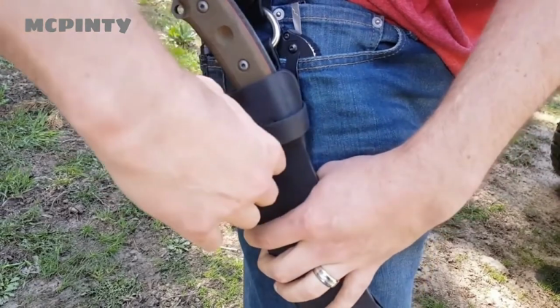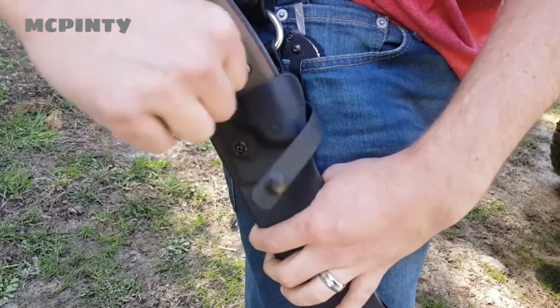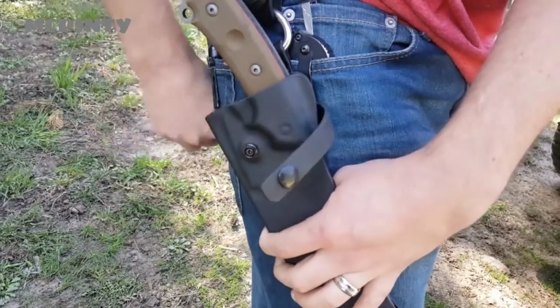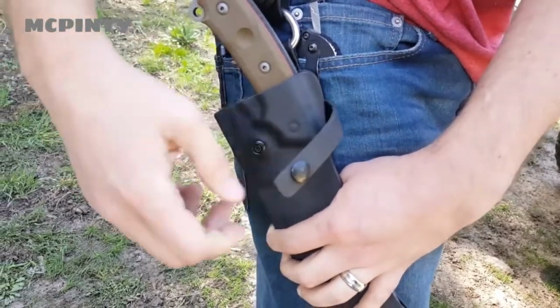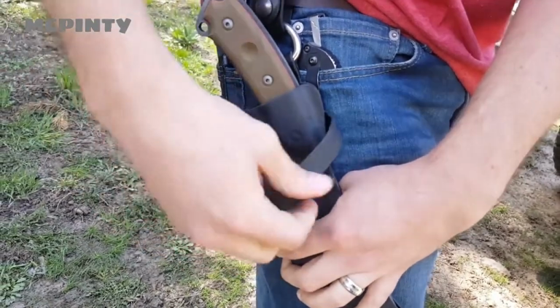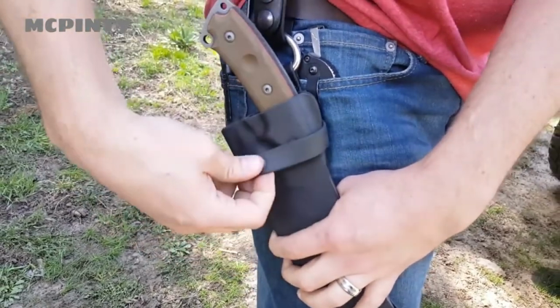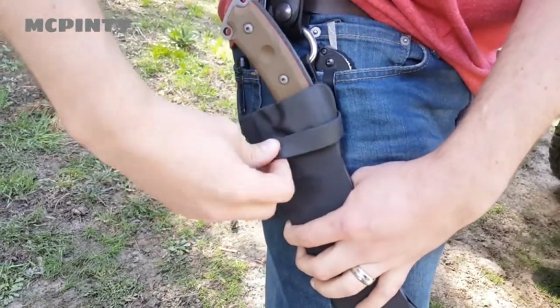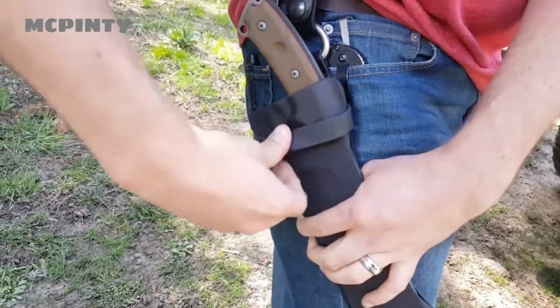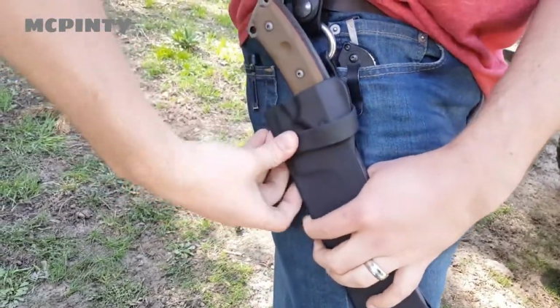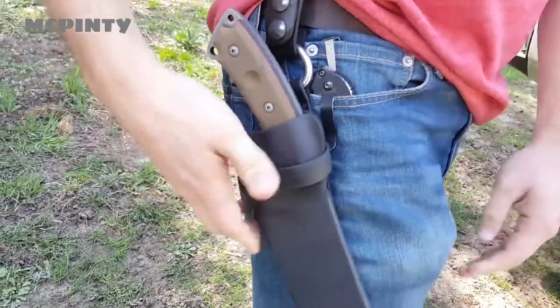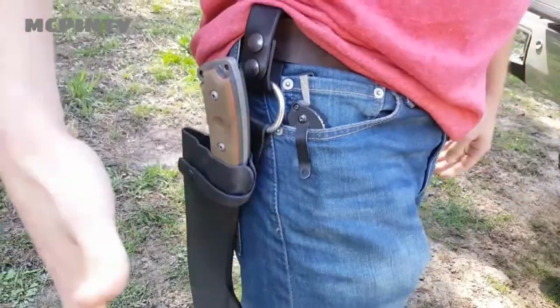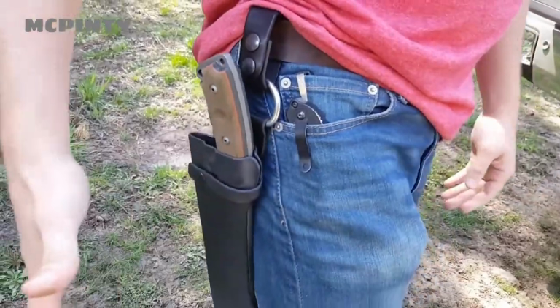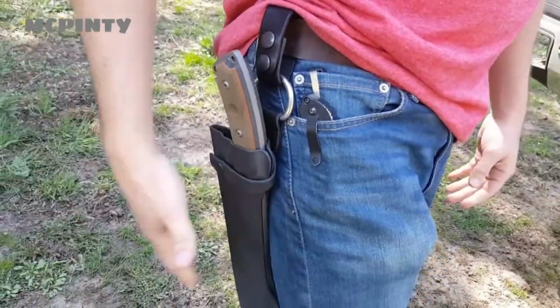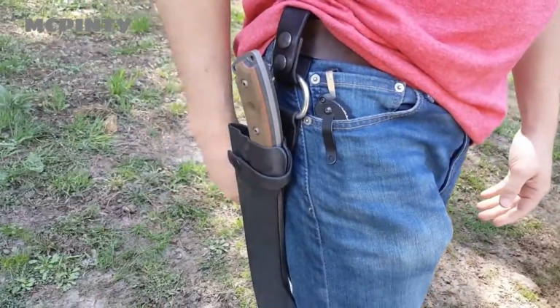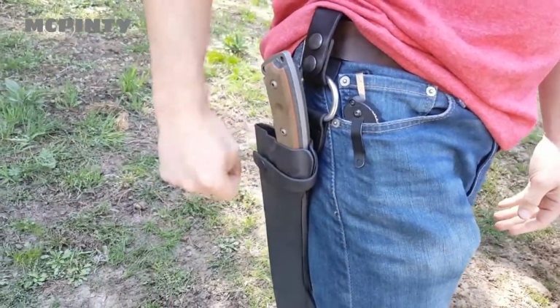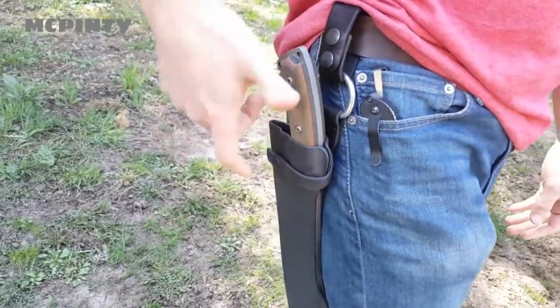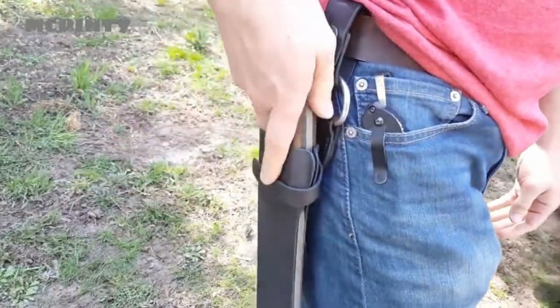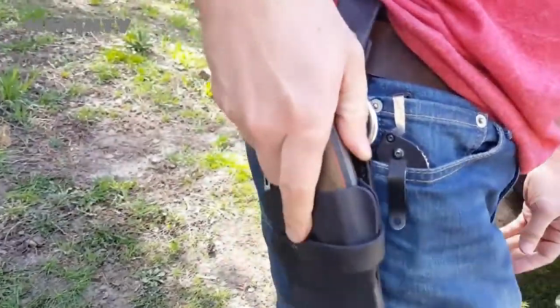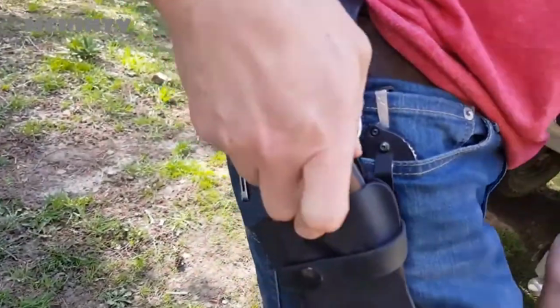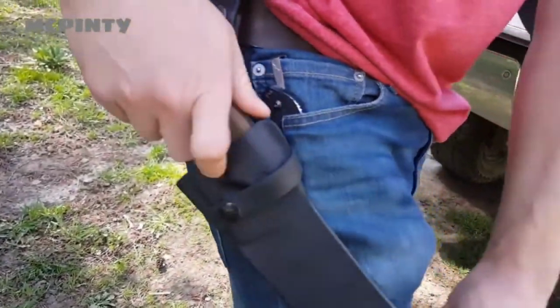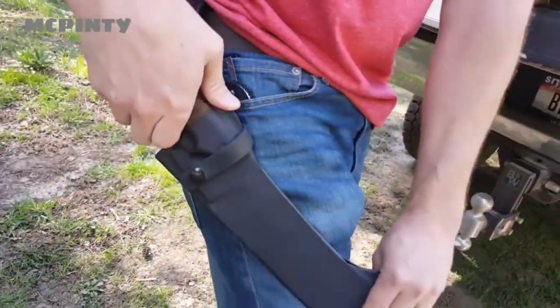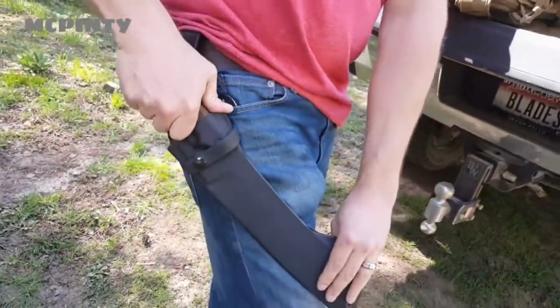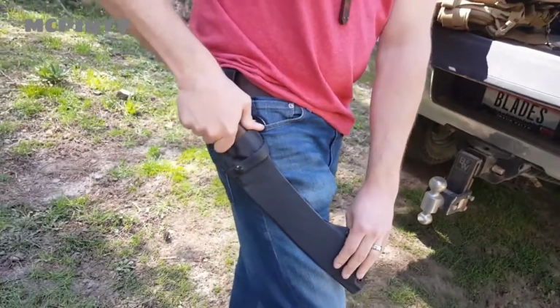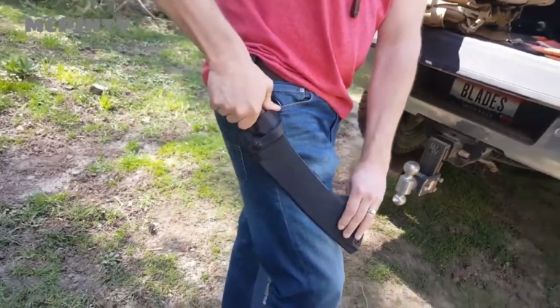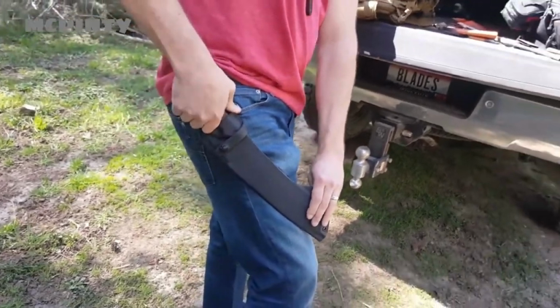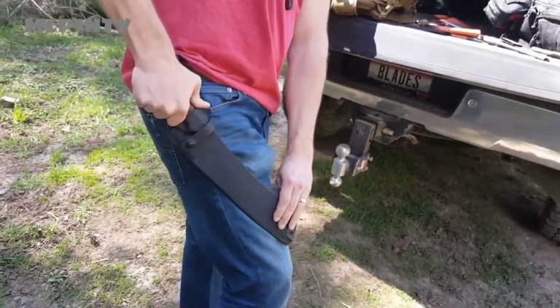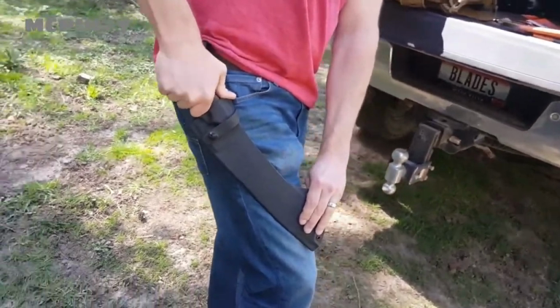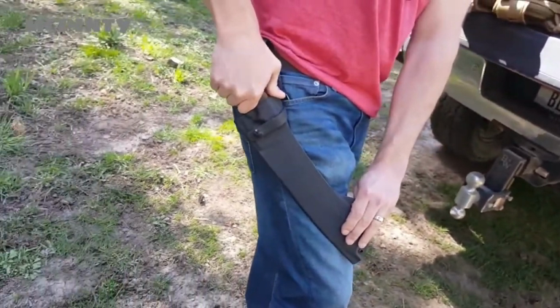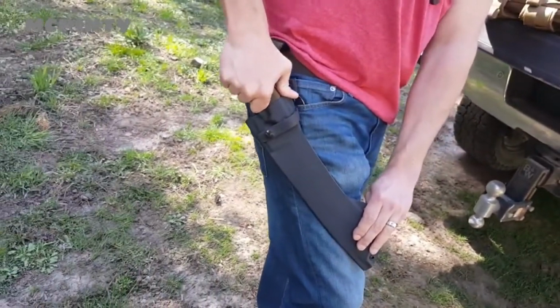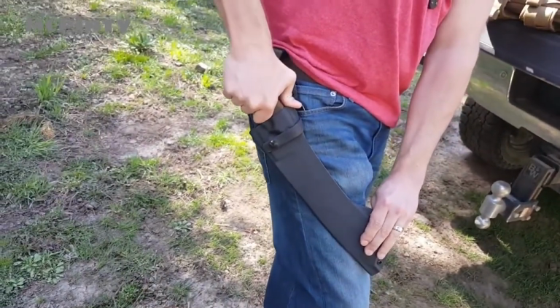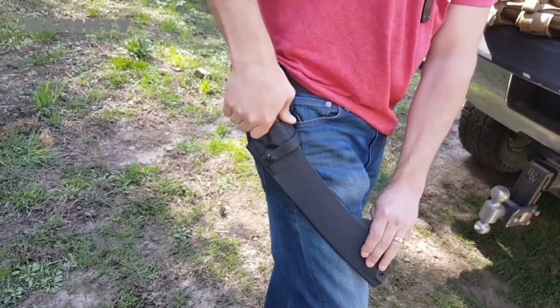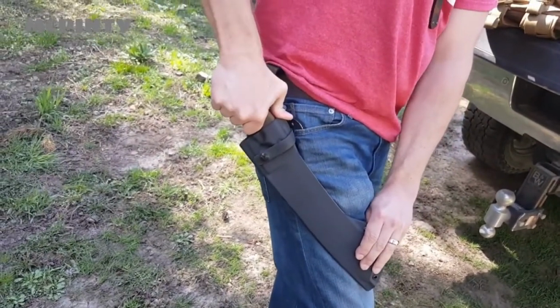Overall, the sheath is awesome. It's got a drain hole on the bottom. You've got a retention strap to keep the knife in place, which works very, very well. You've got two options for how to carry it on your belt. It goes so well with the knife that we were really happy when we got that finished.